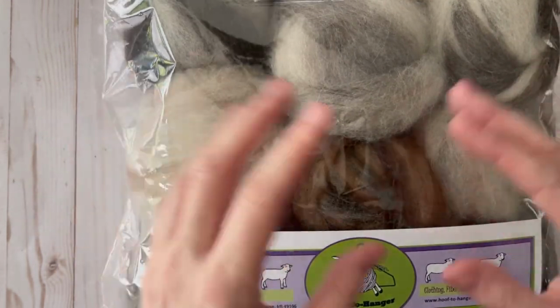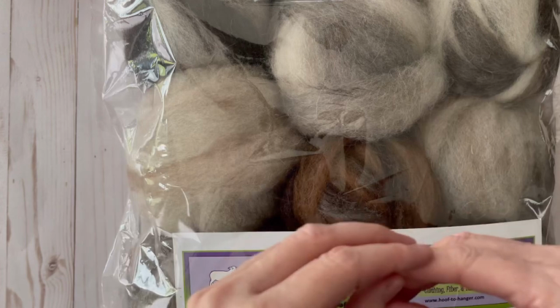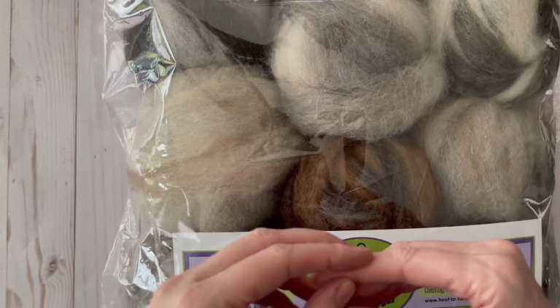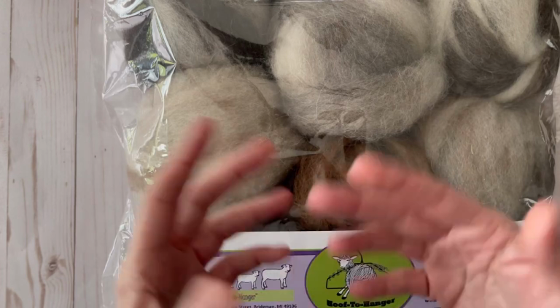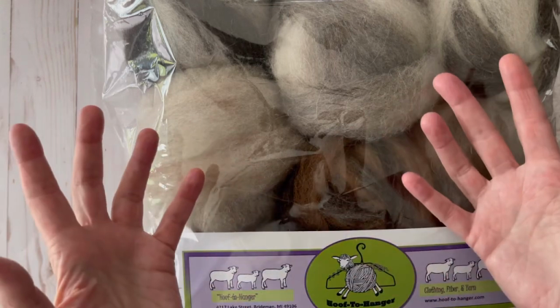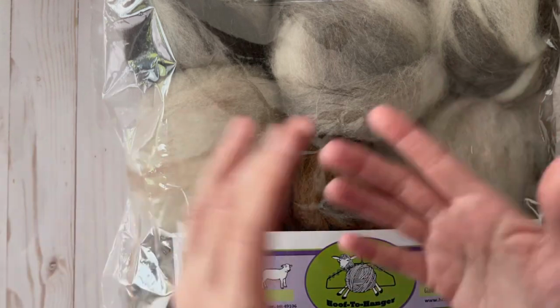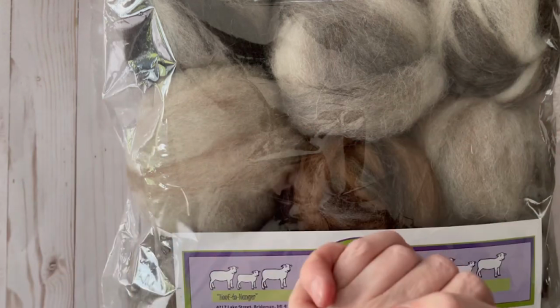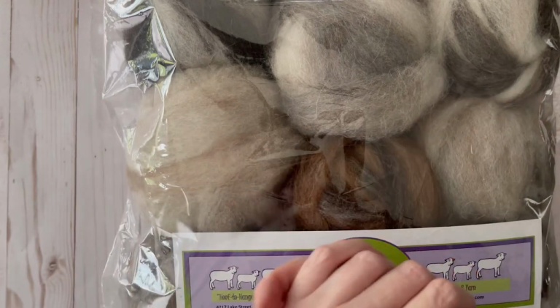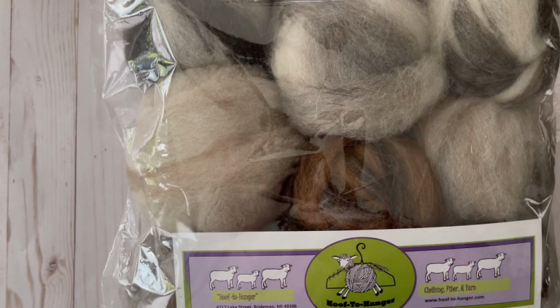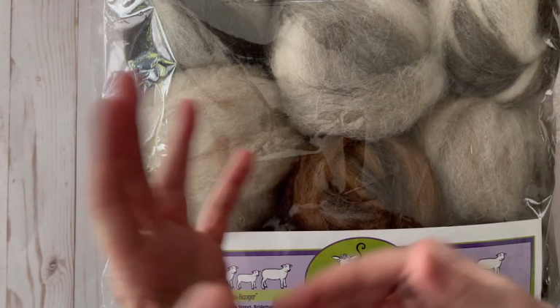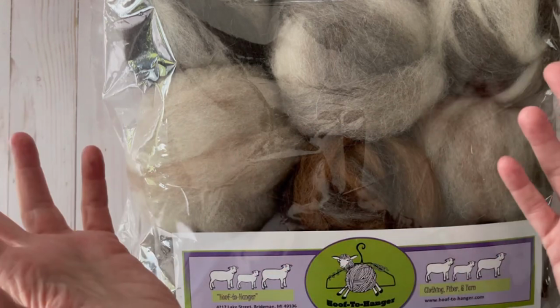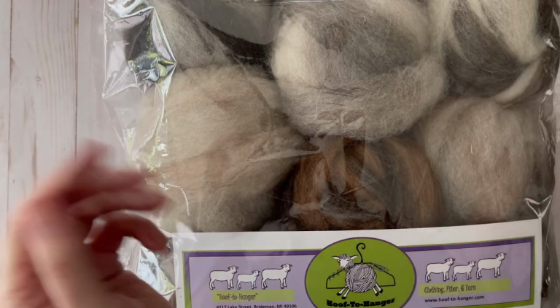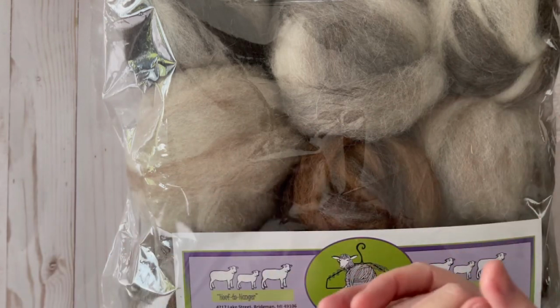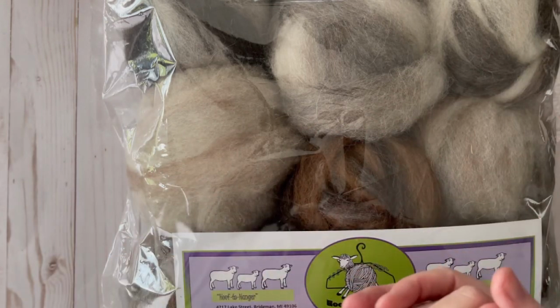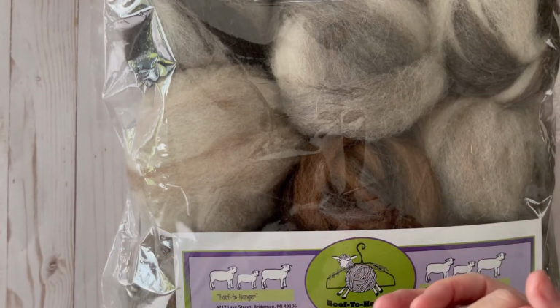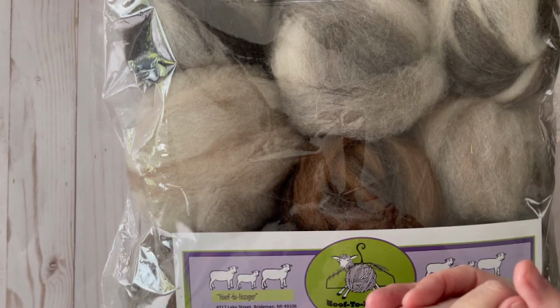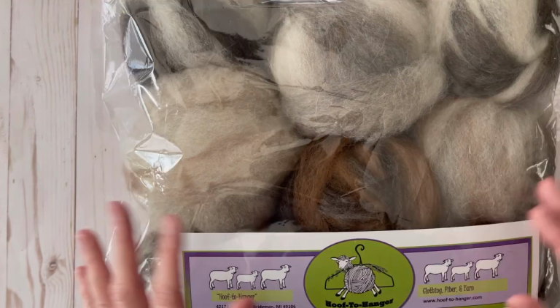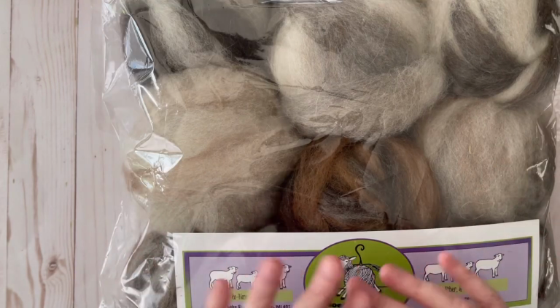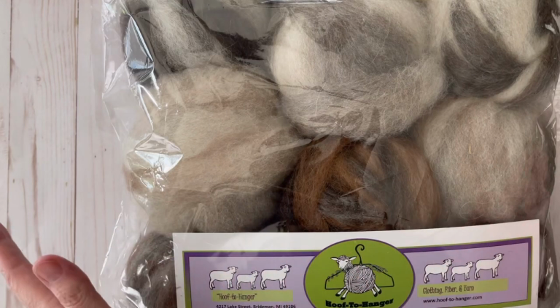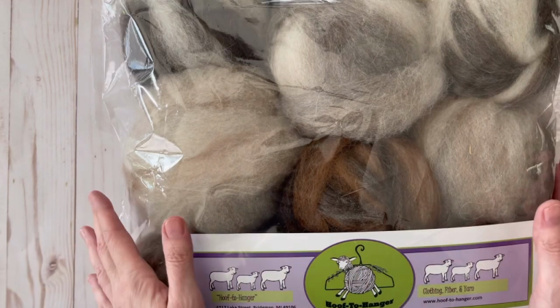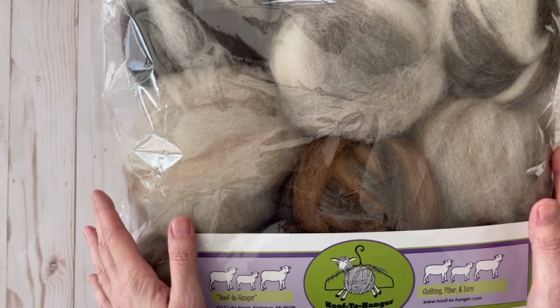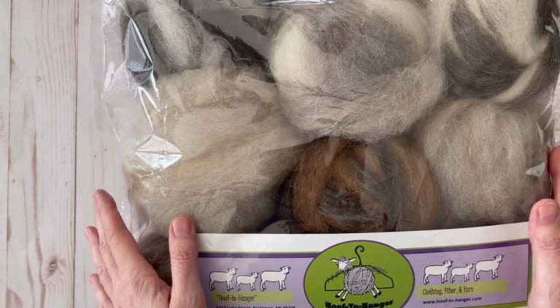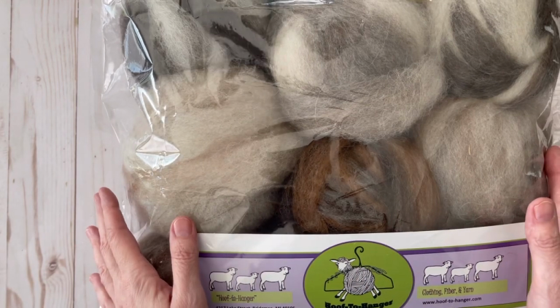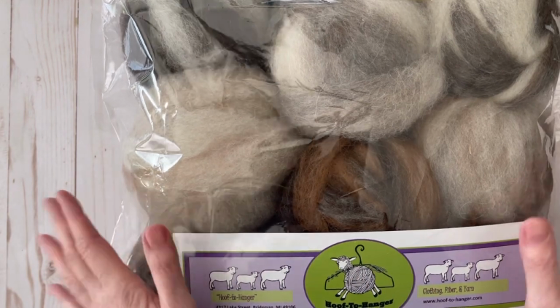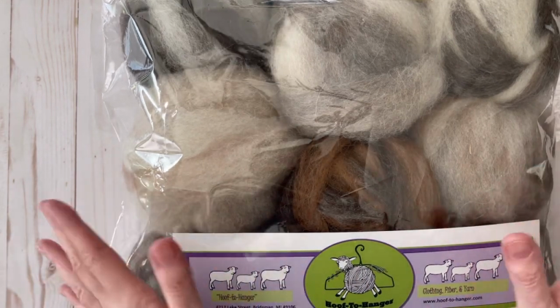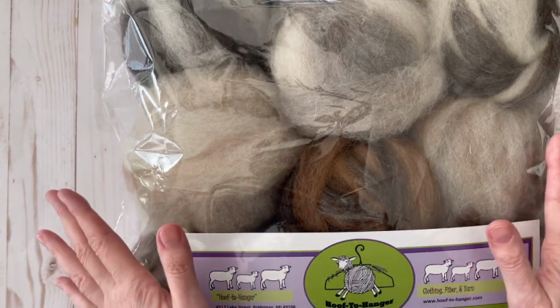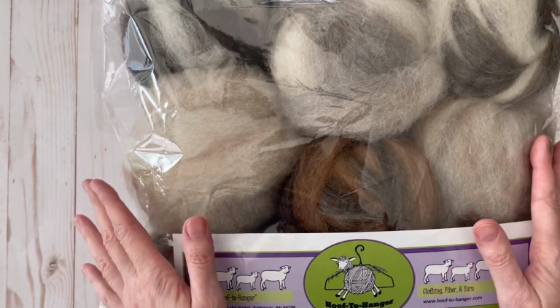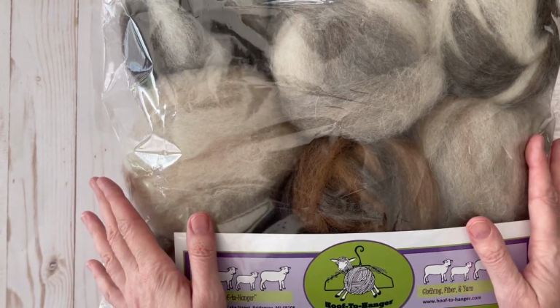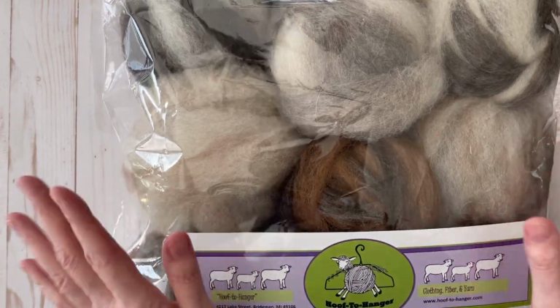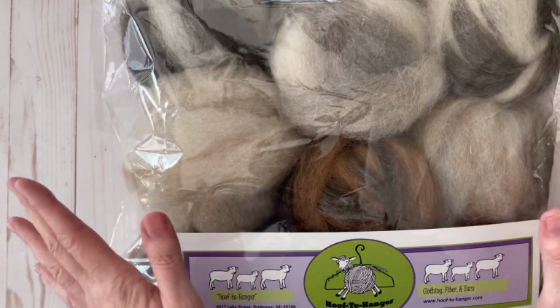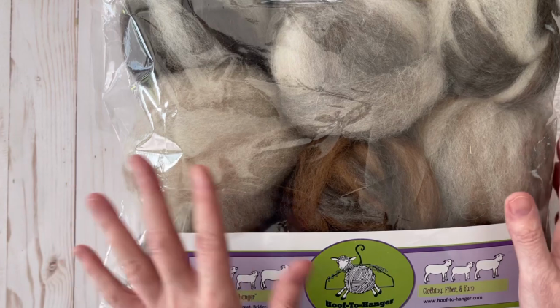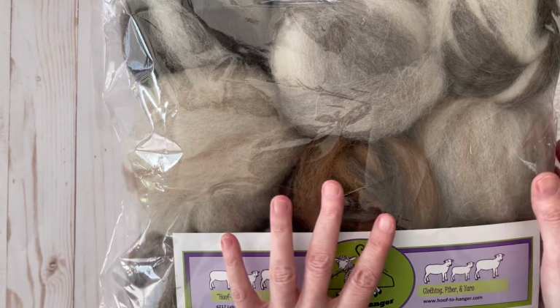They have painted roving and they have a huge selection of just beautiful hand spun yarns. I do give you a whole tour of the yarn processing mill in that video, so I'll go ahead and make sure that that's linked as well.